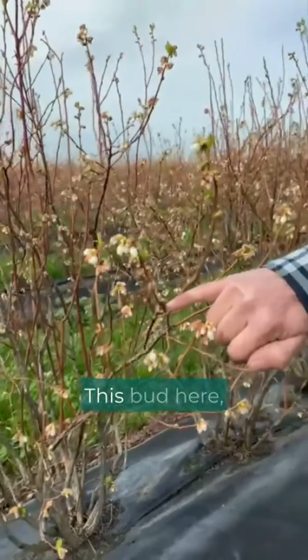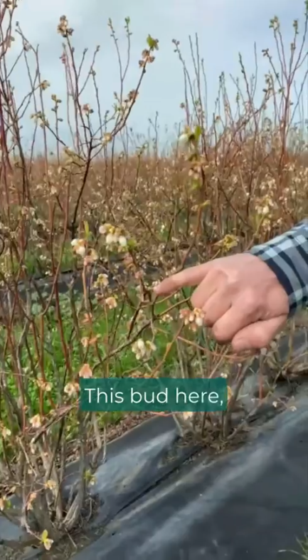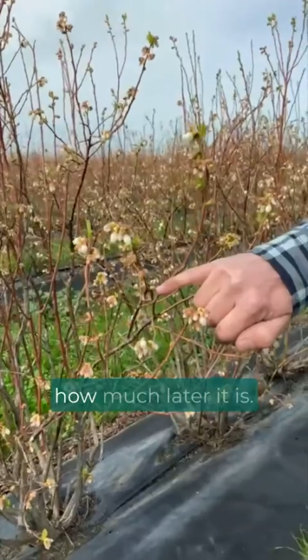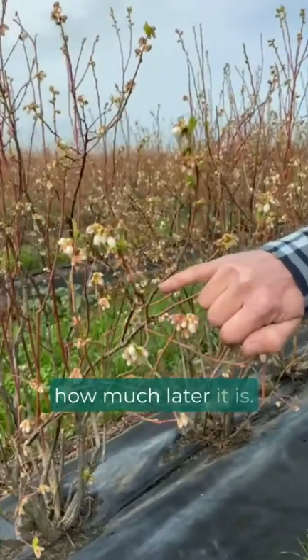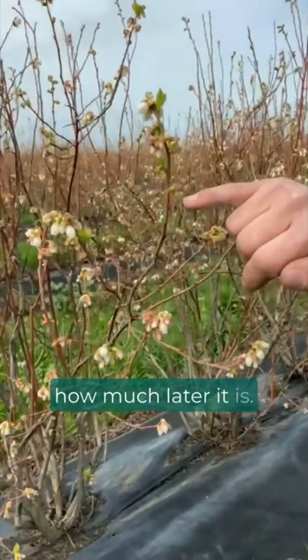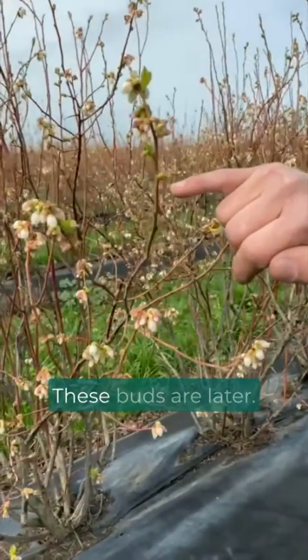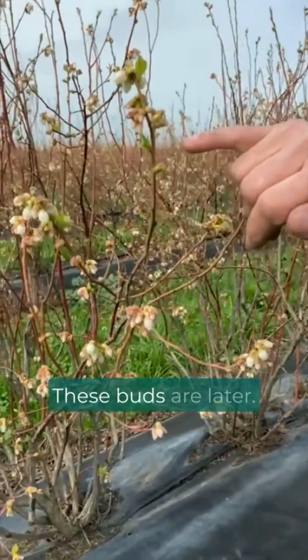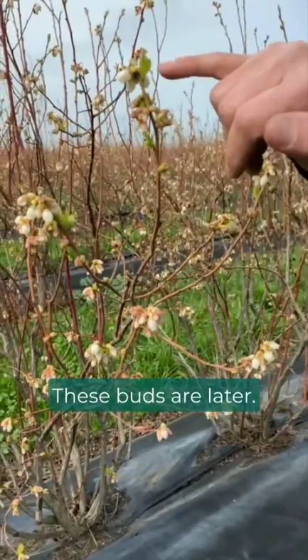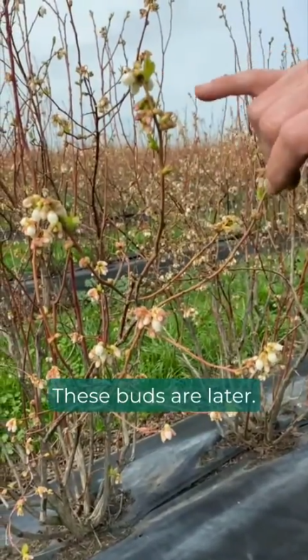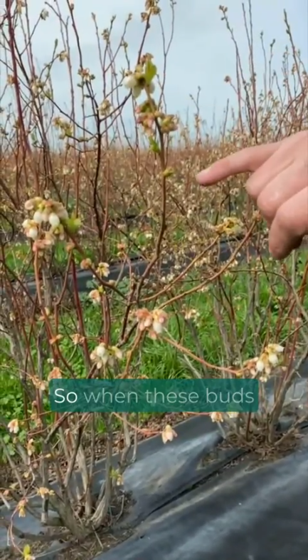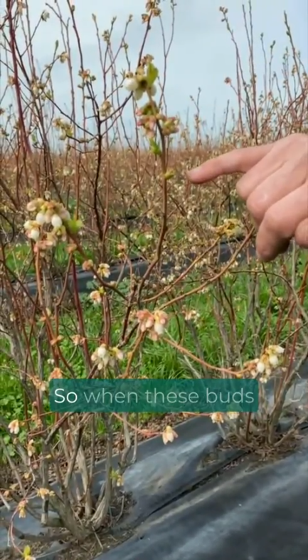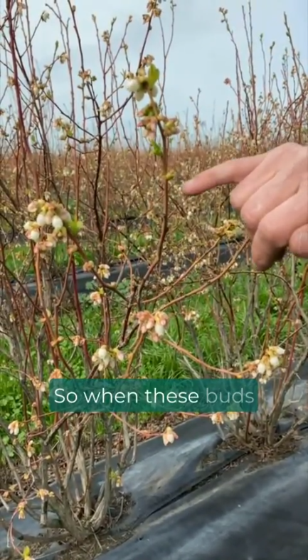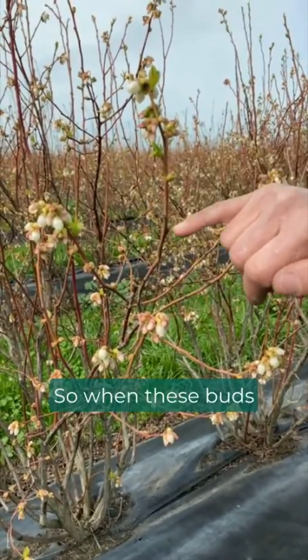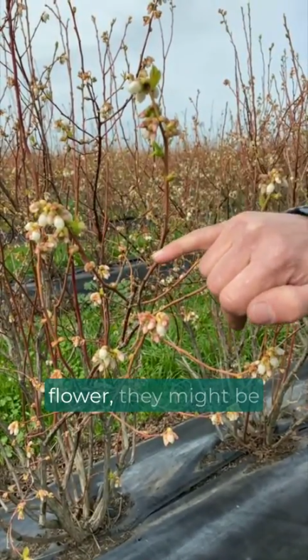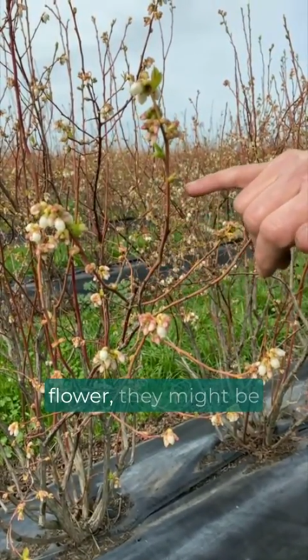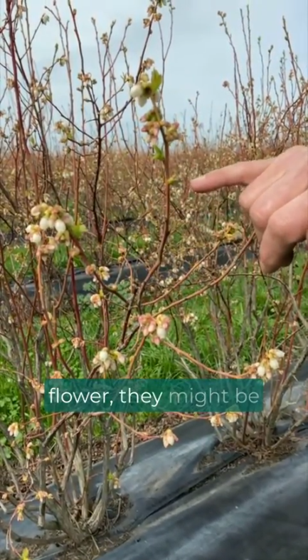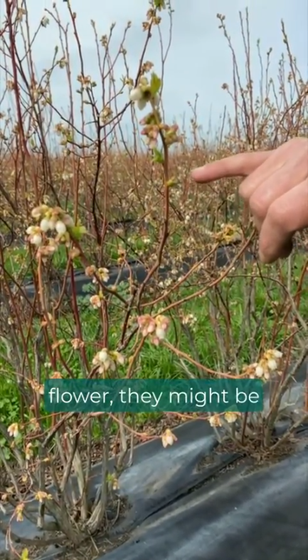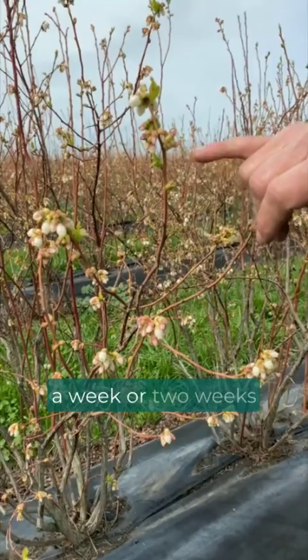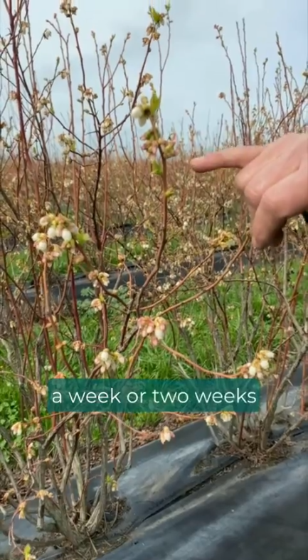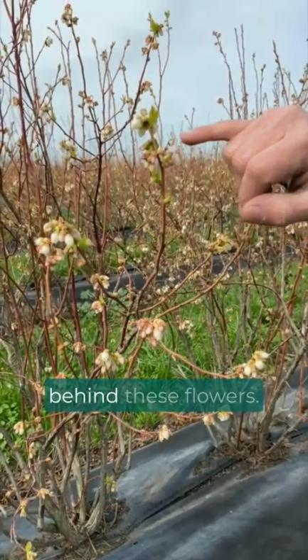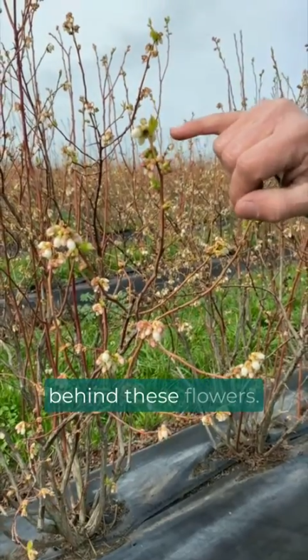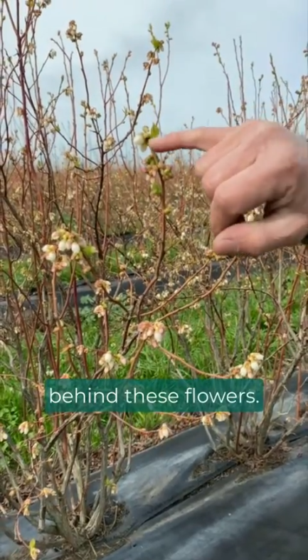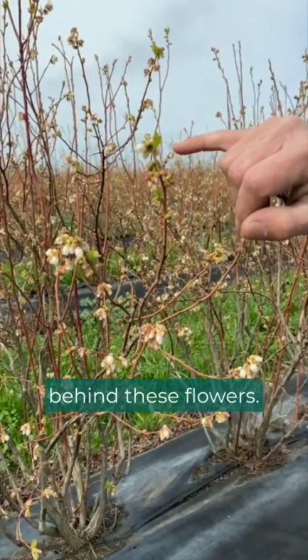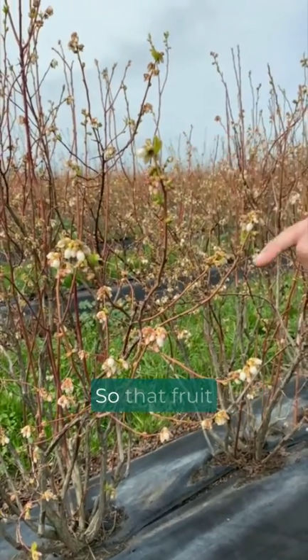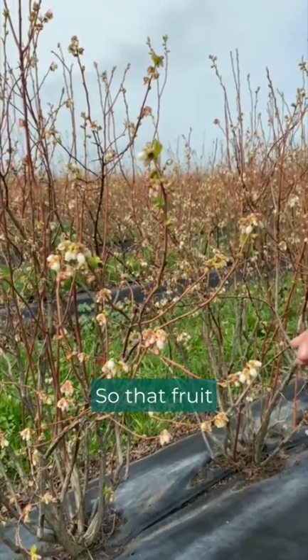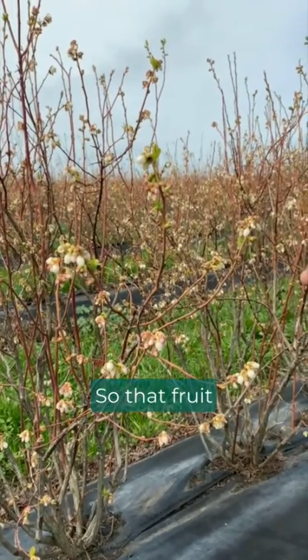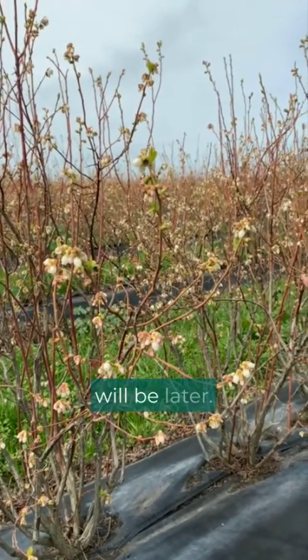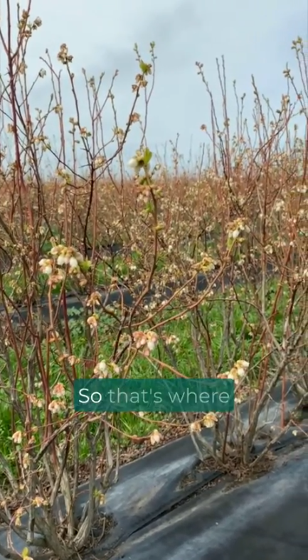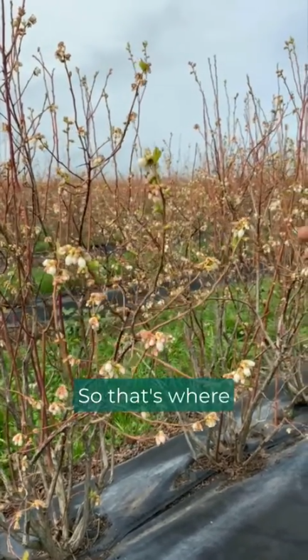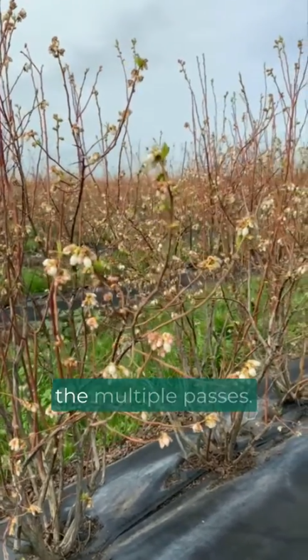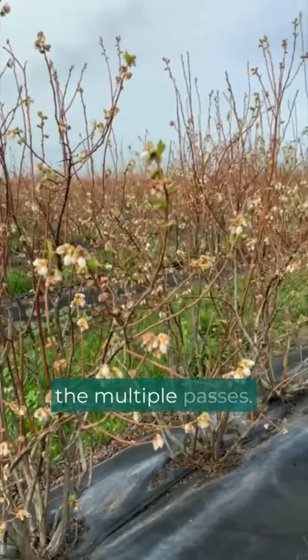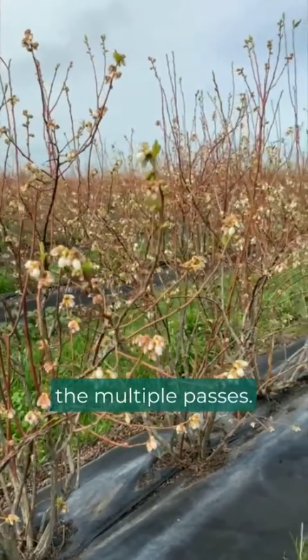This bud here — how much later it is. These buds are later, so when they flower they might be a week or two weeks behind these flowers. So that fruit will be later — that's where you can get the multiple passes.